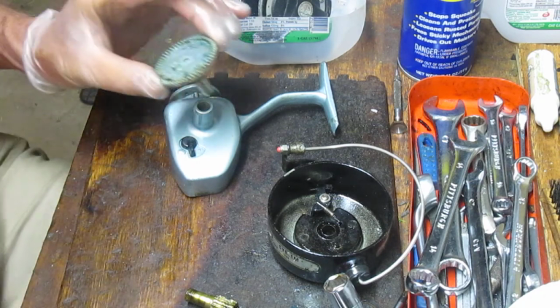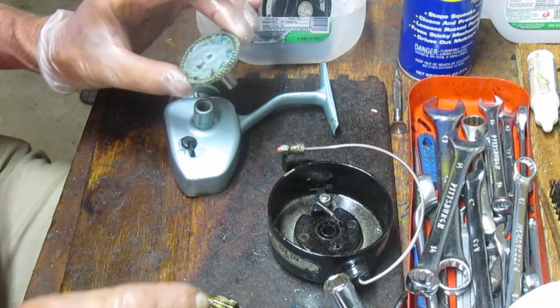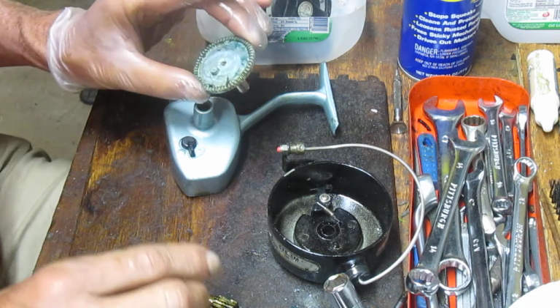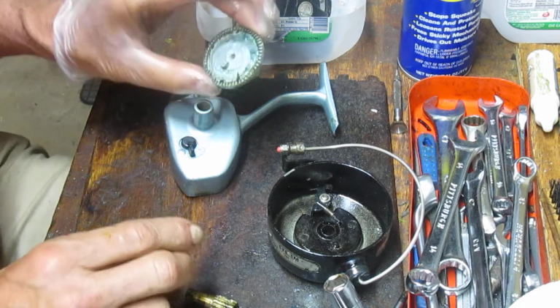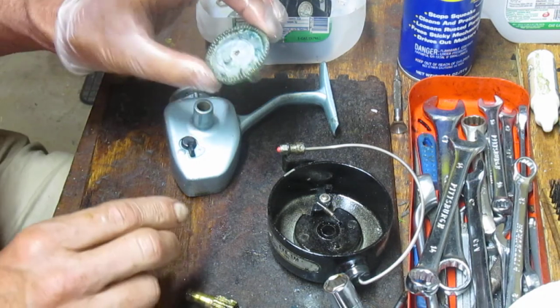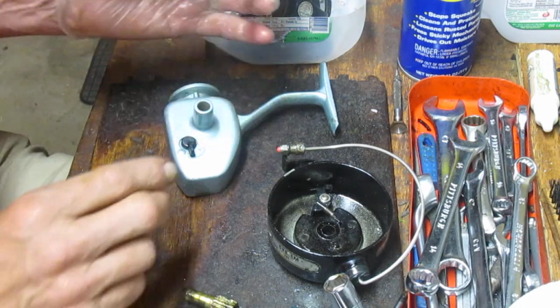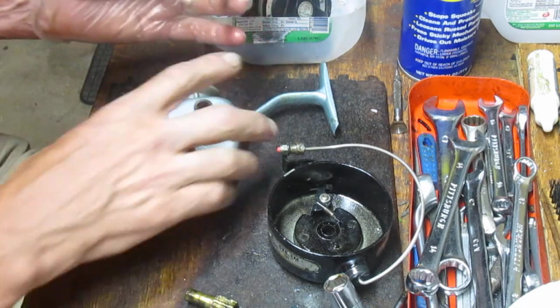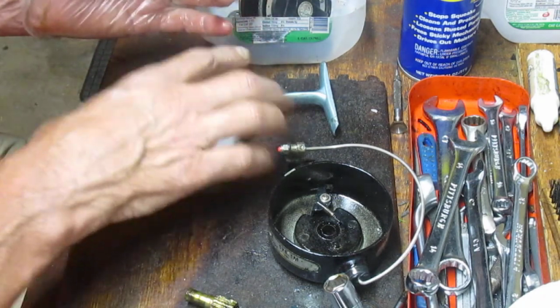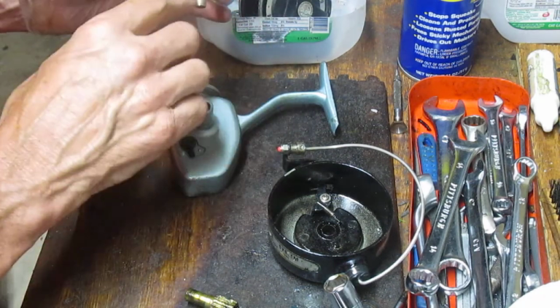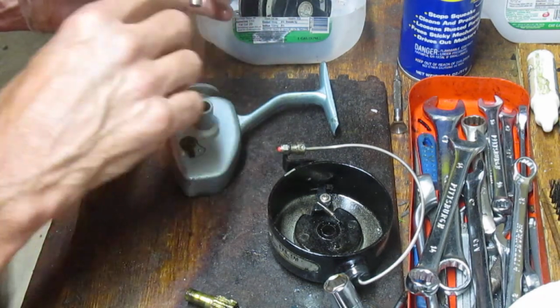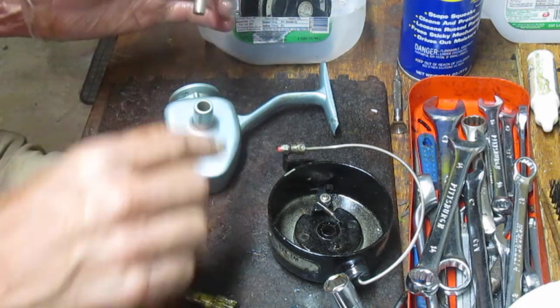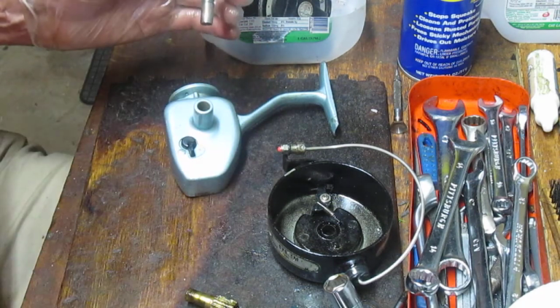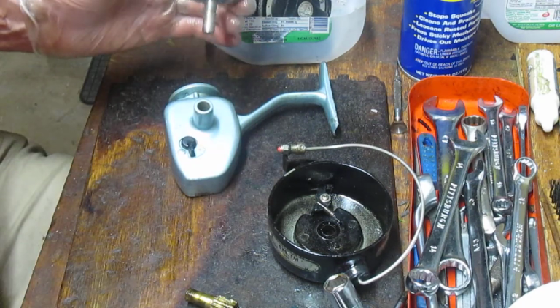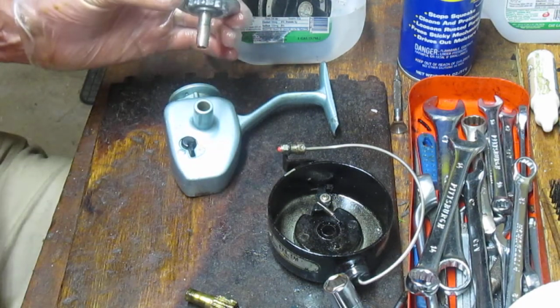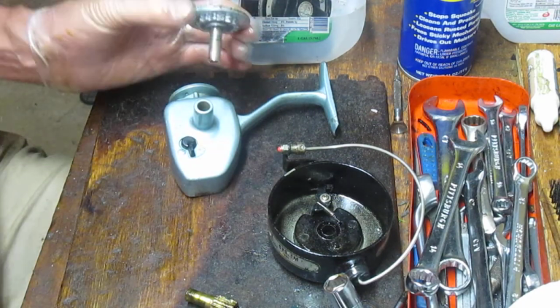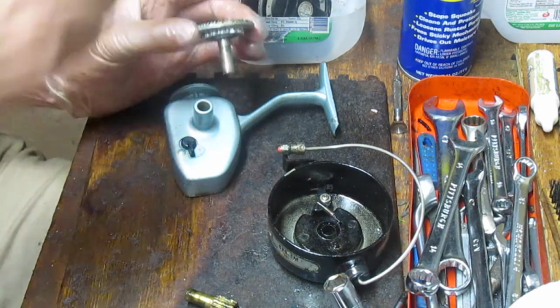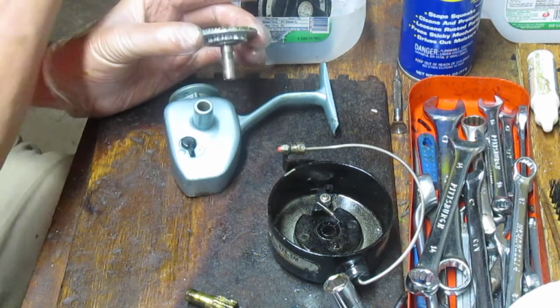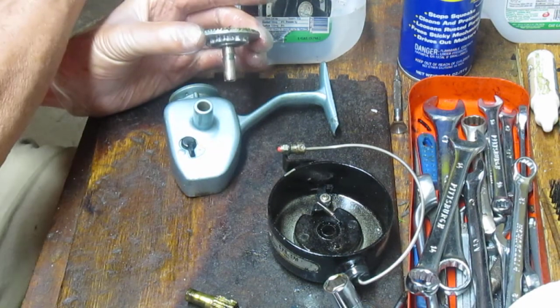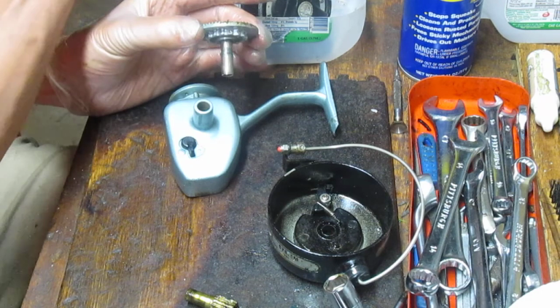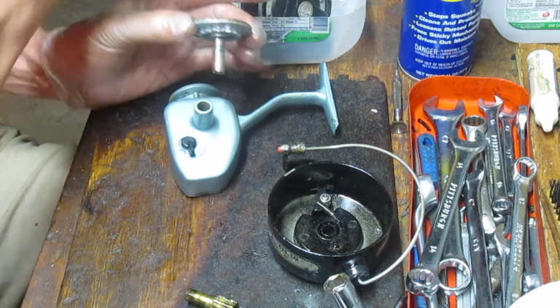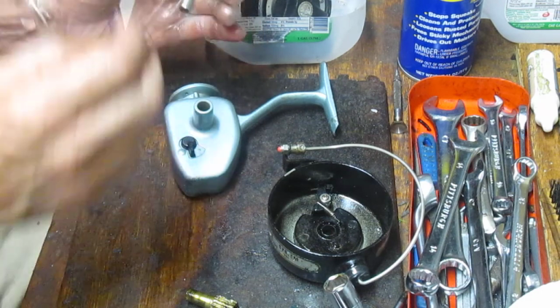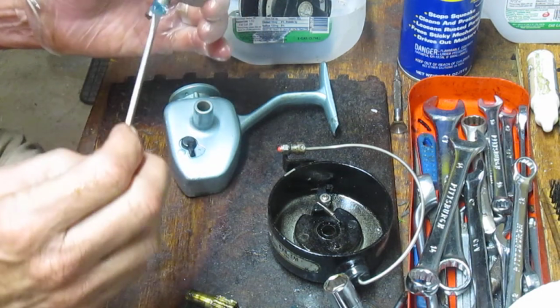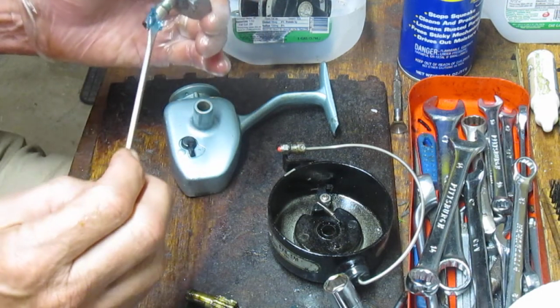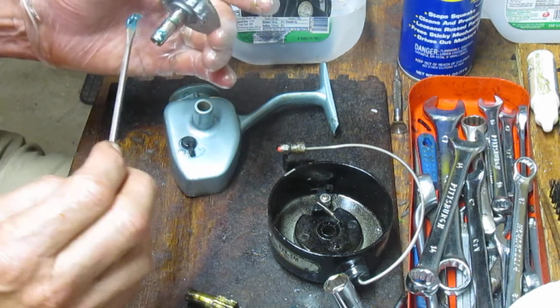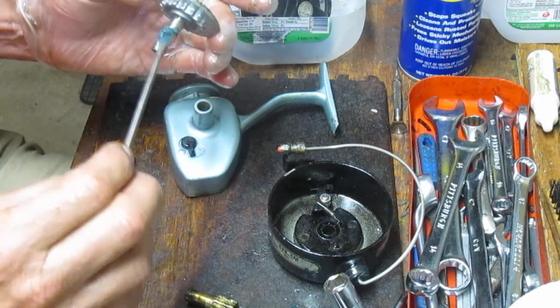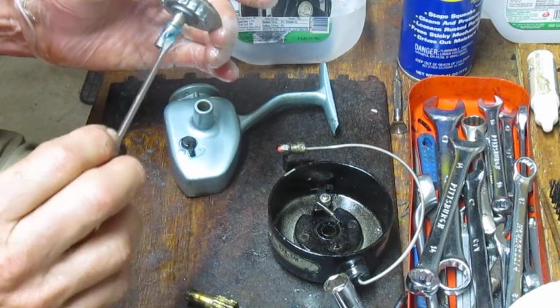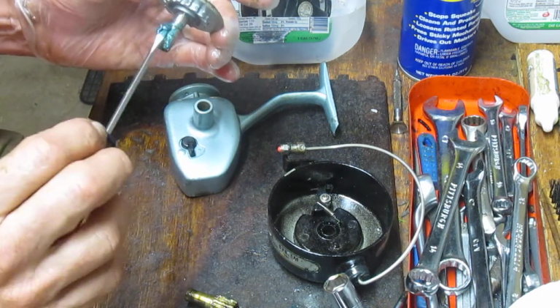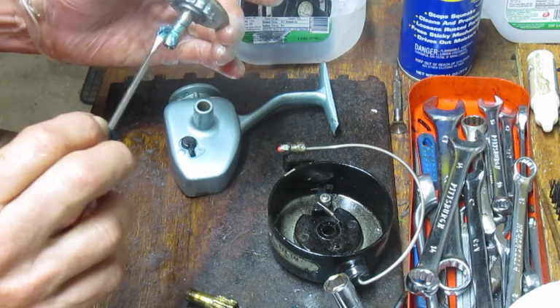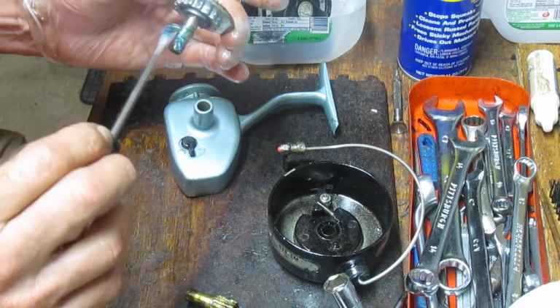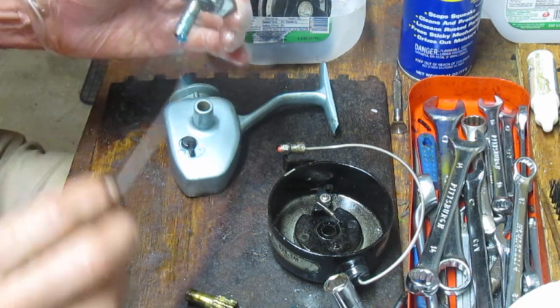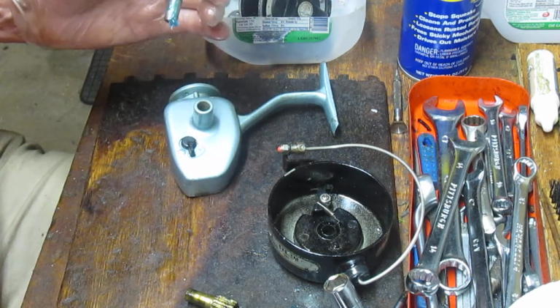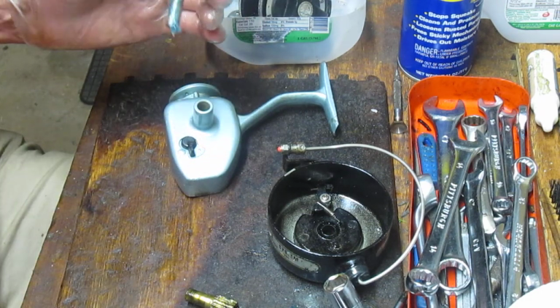Once you do that, you put some fresh blue grease on there. I use Penn precision reel grease for the greases I use on my reels, but anybody's universal grease can do that. You'll just do a nice application — go ahead and put some more on, it's not going to hurt it.